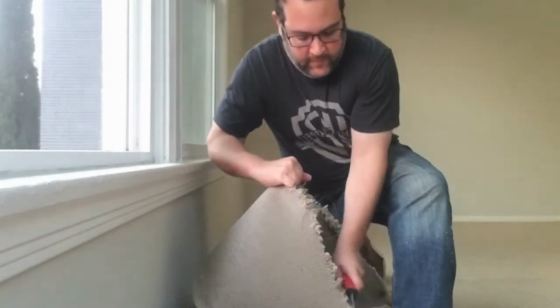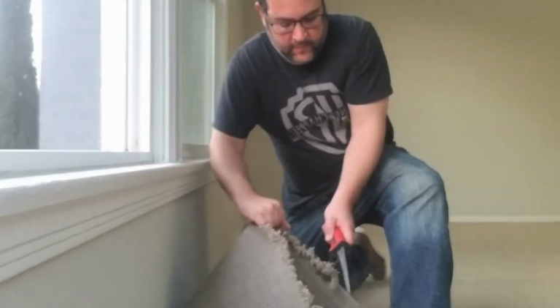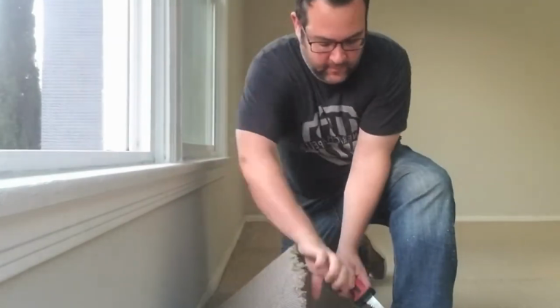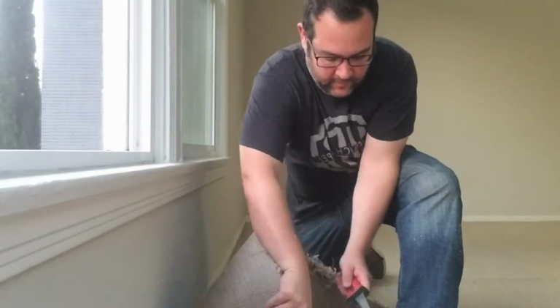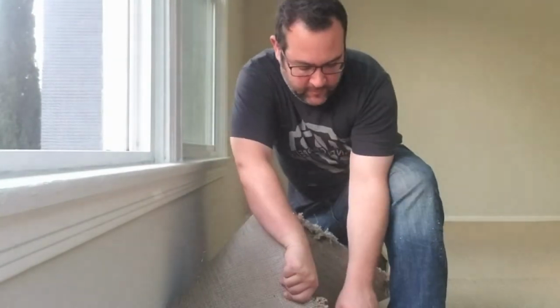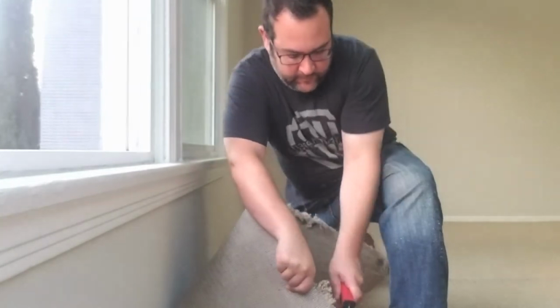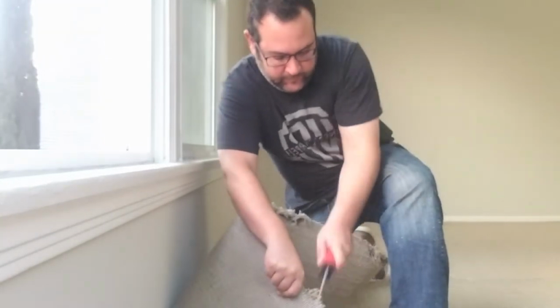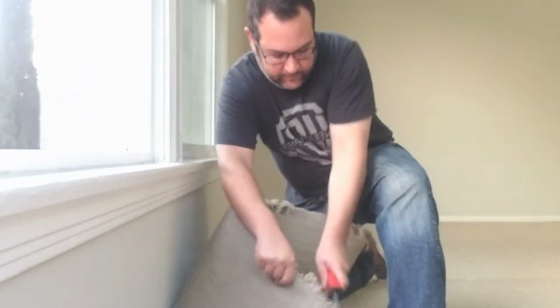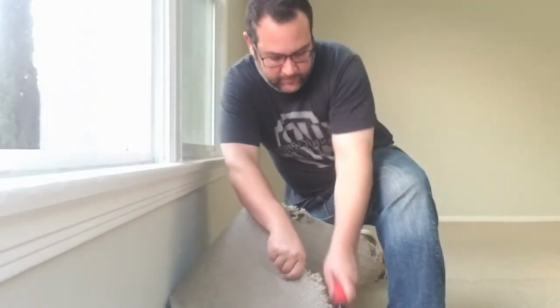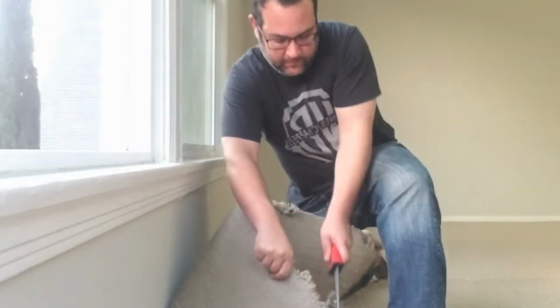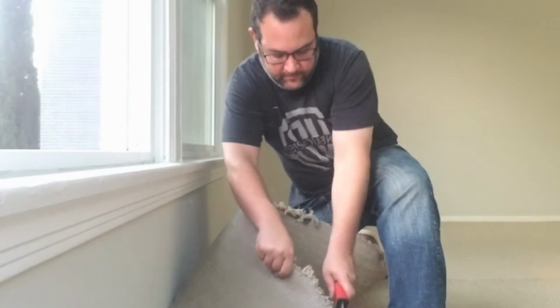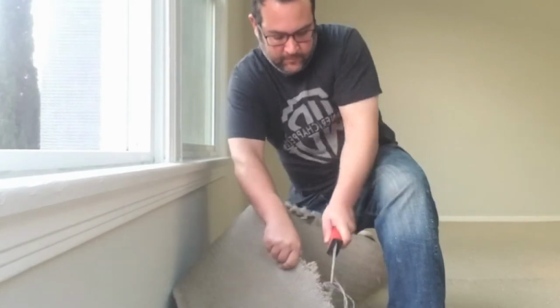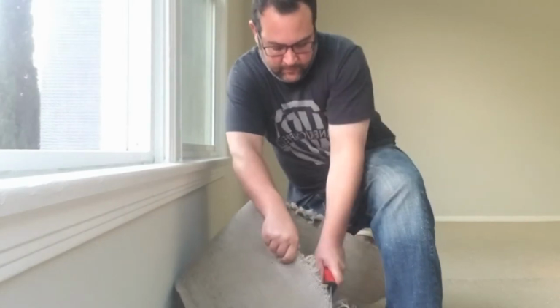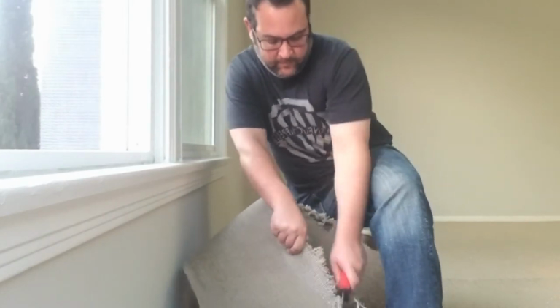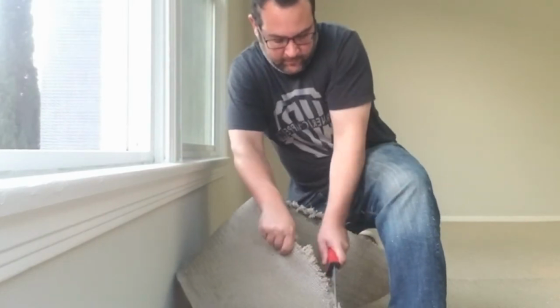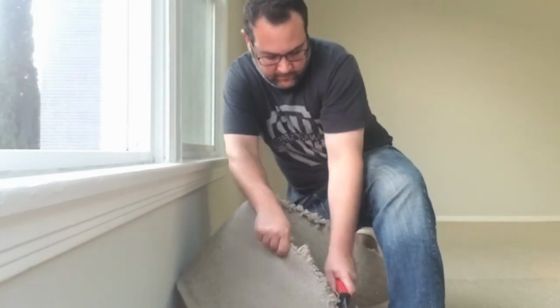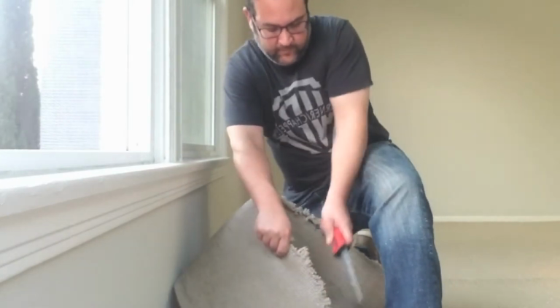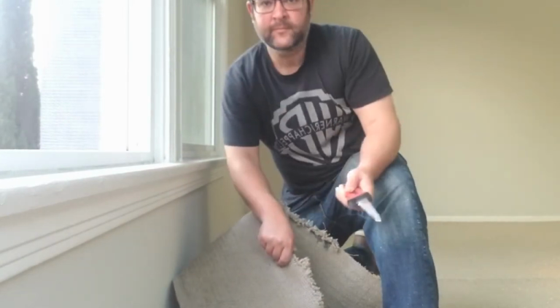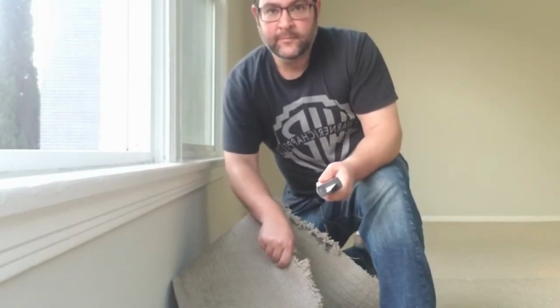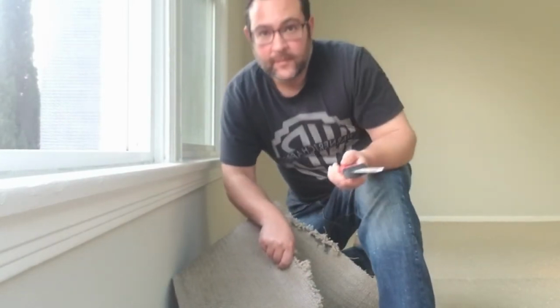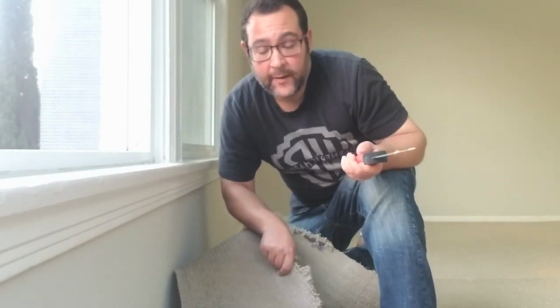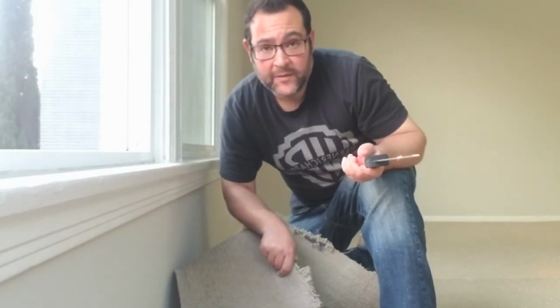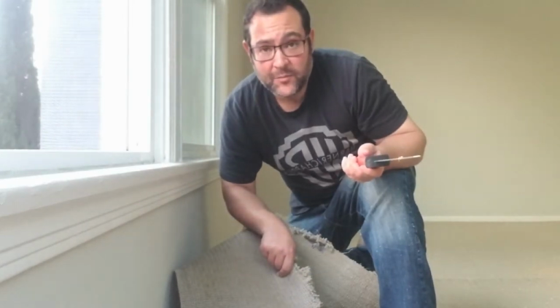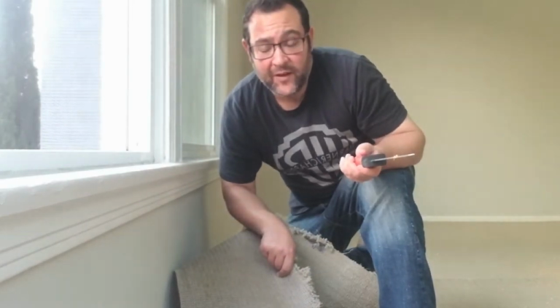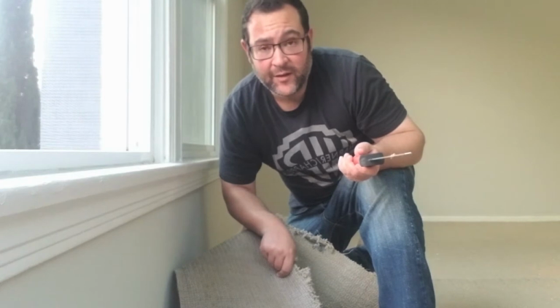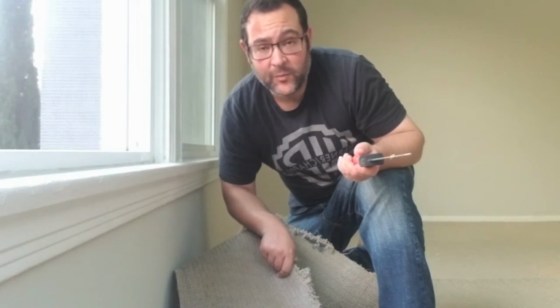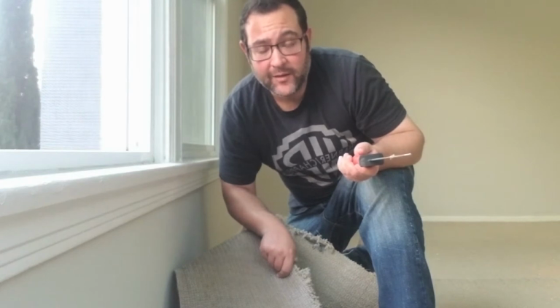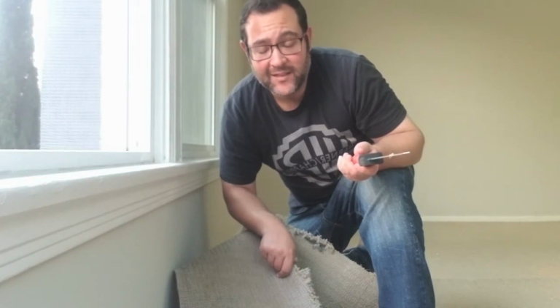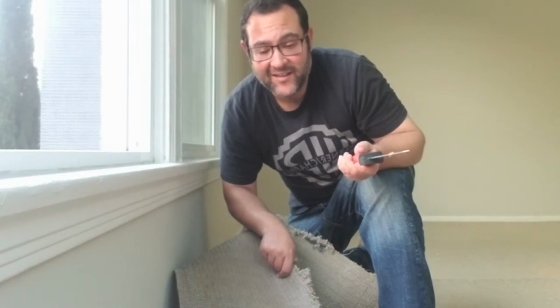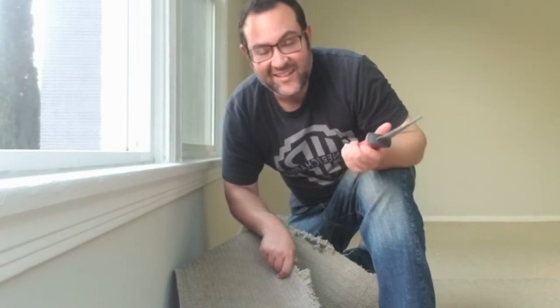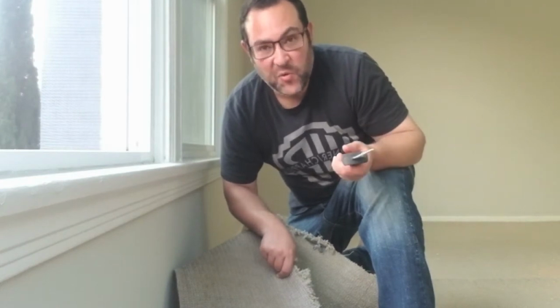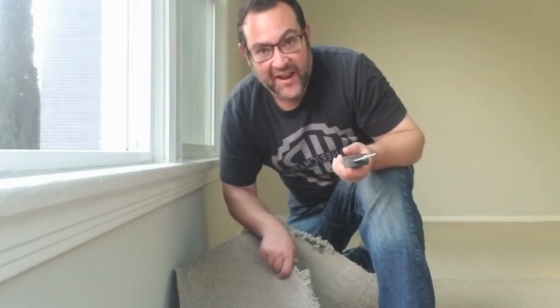I'm actually using a drywall saw, which isn't the best tool for this job. I just thought, hey, that looks sharp. I don't know if this is the most effective way to do it, but it's what I got.